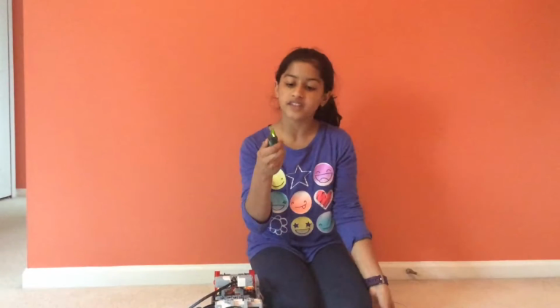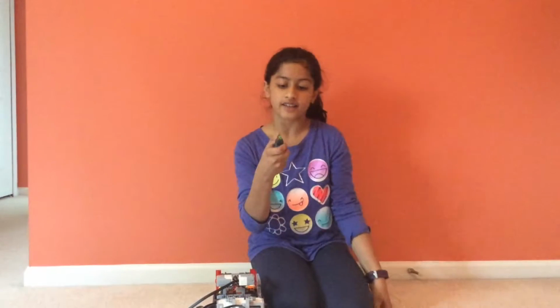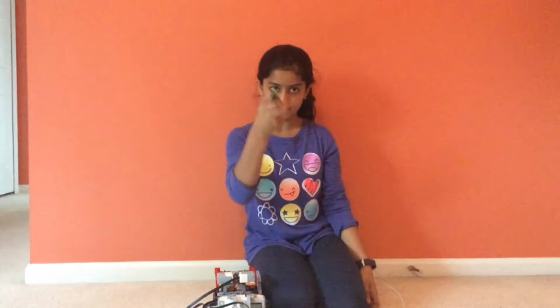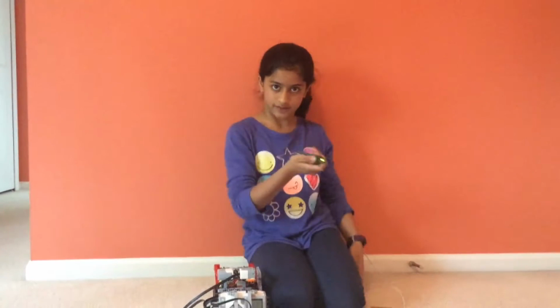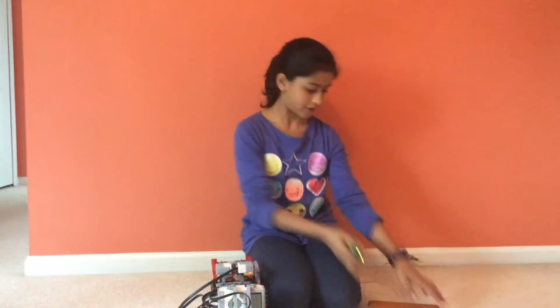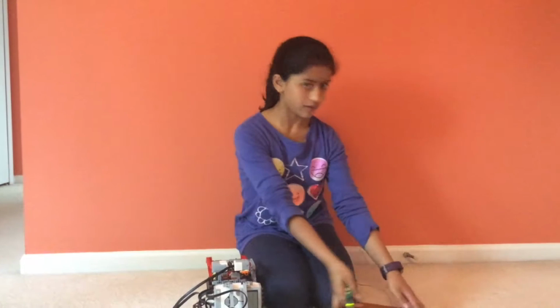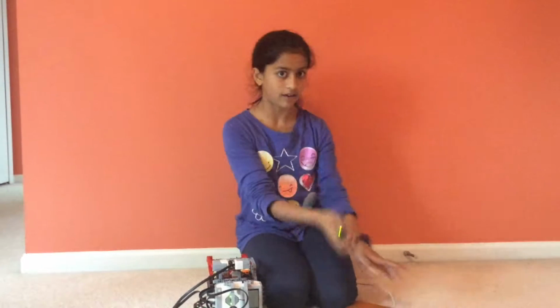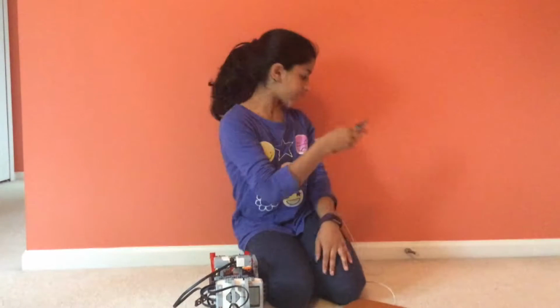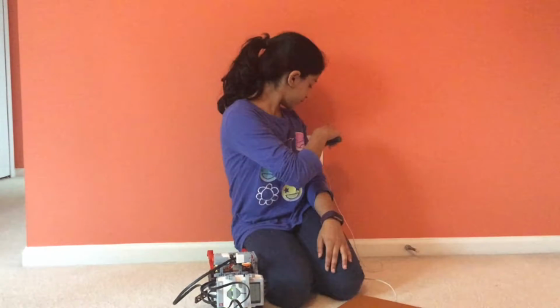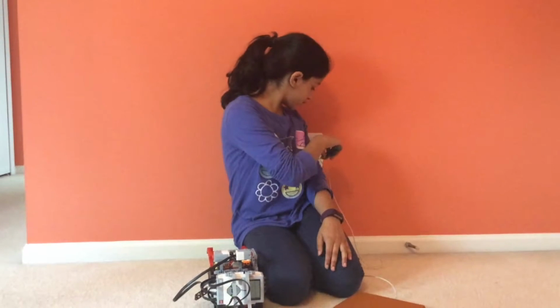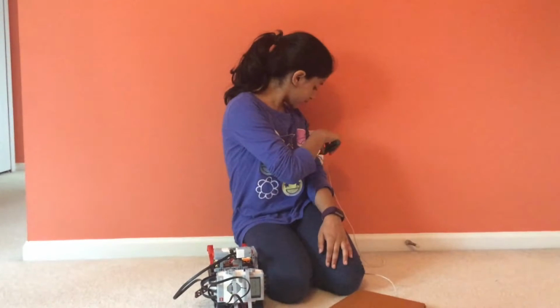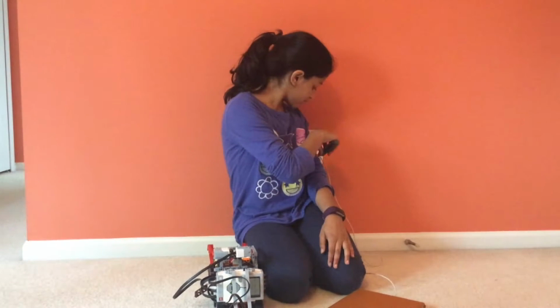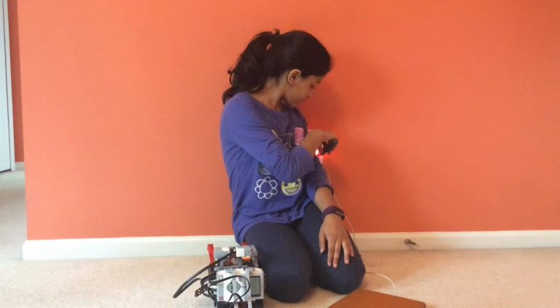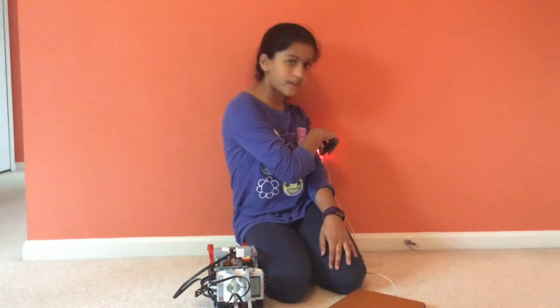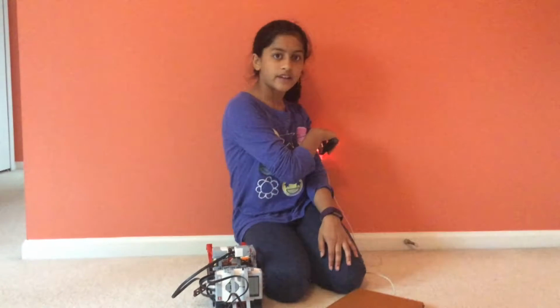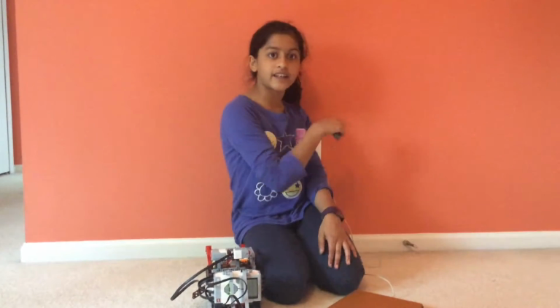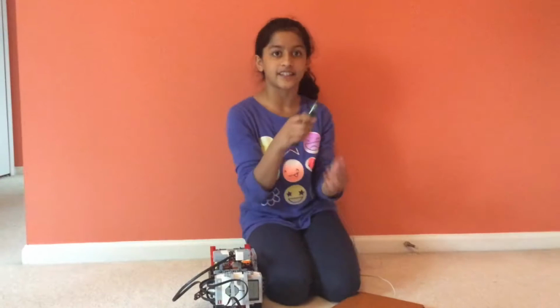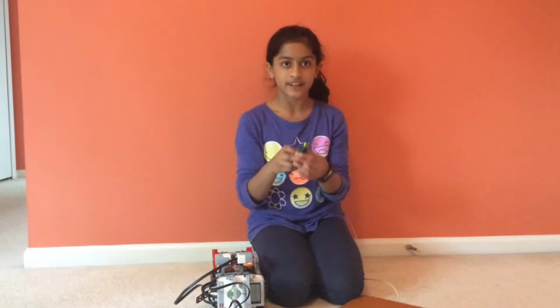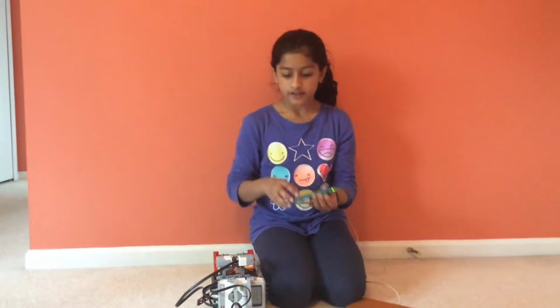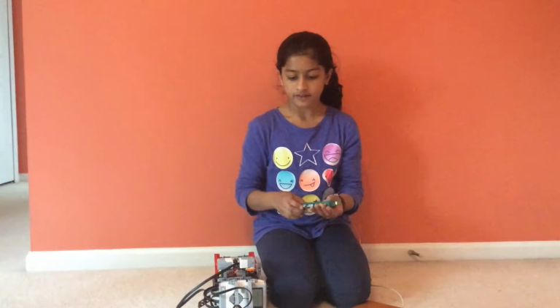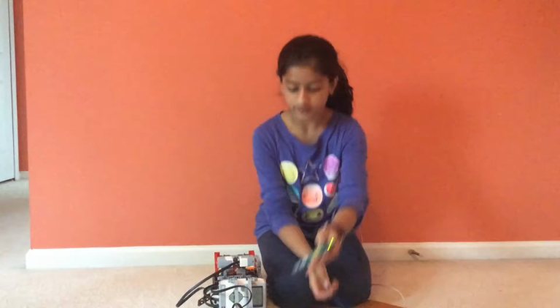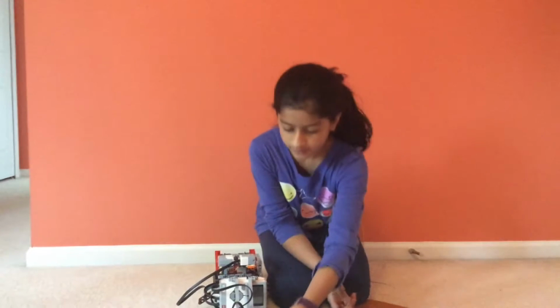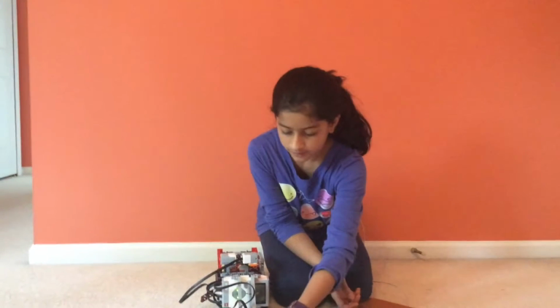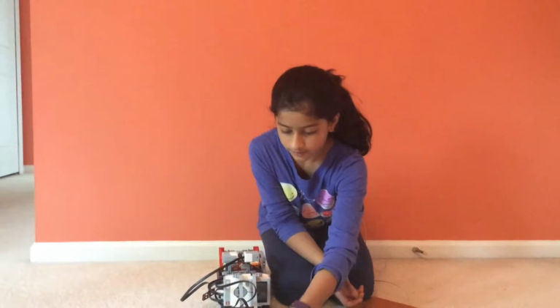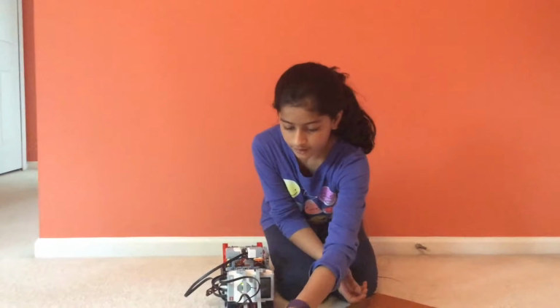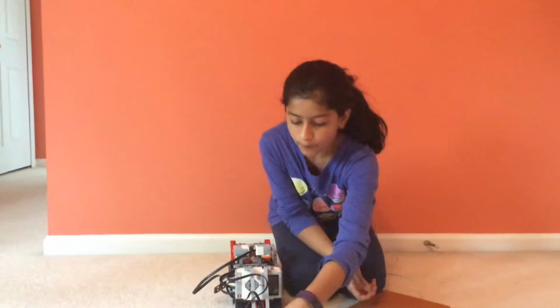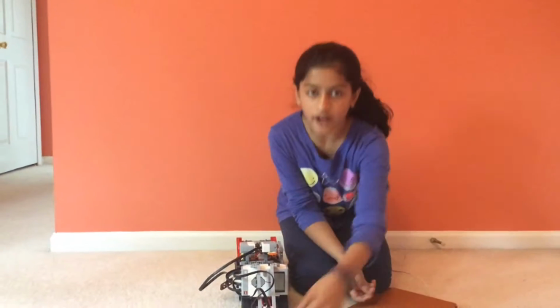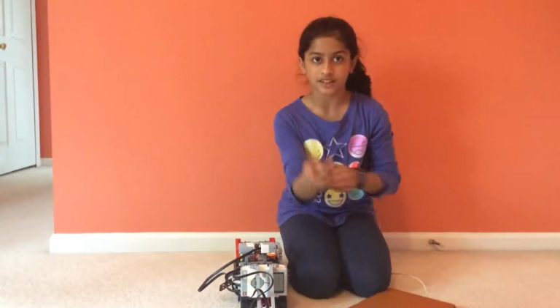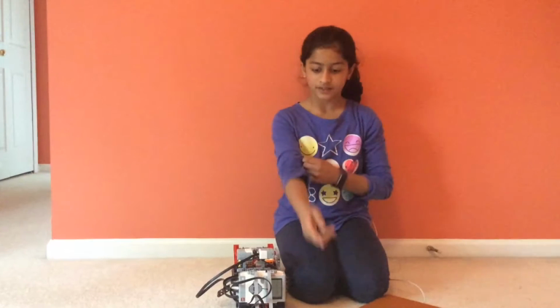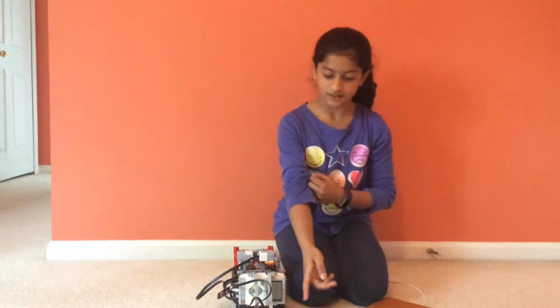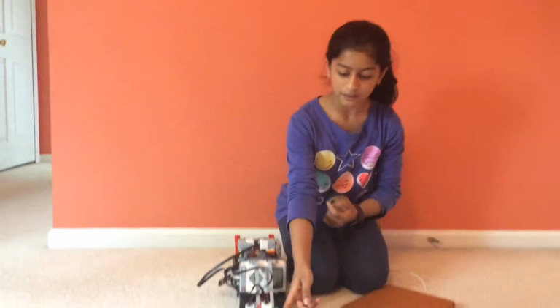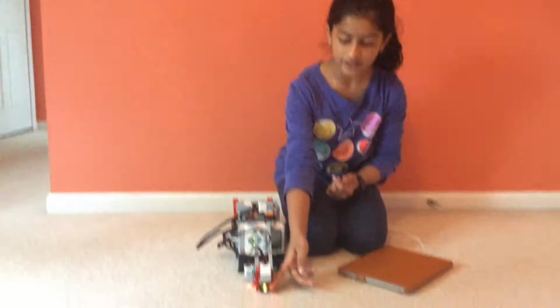So what this does — demonstration. Oh, magic iPad. It detects it. So I can see it's detecting the electricity.